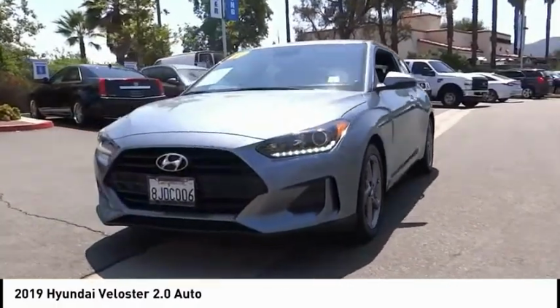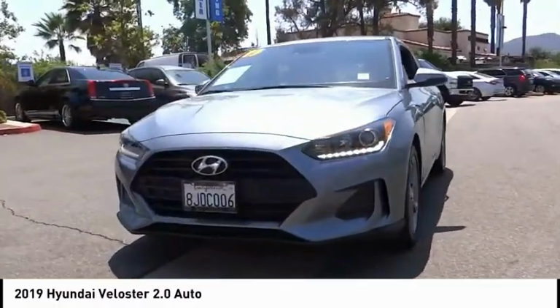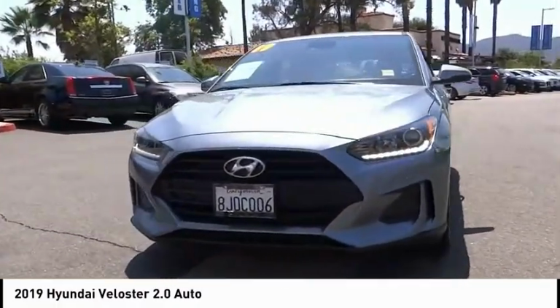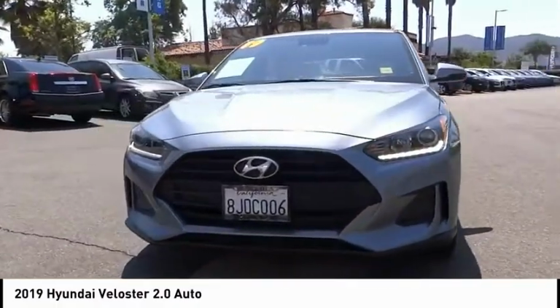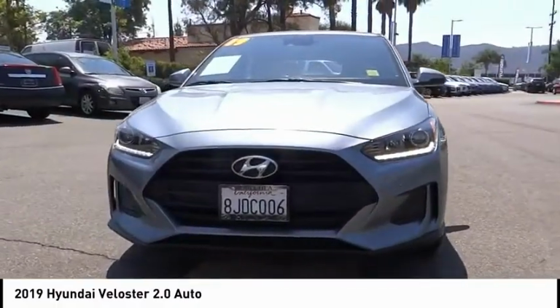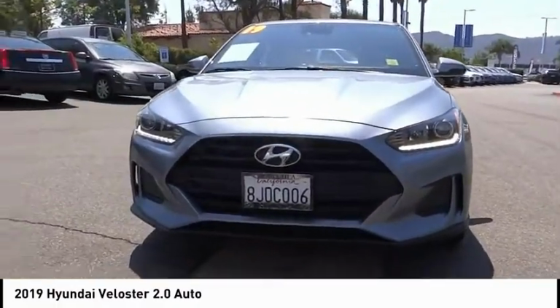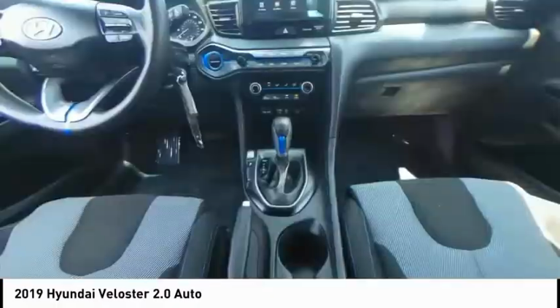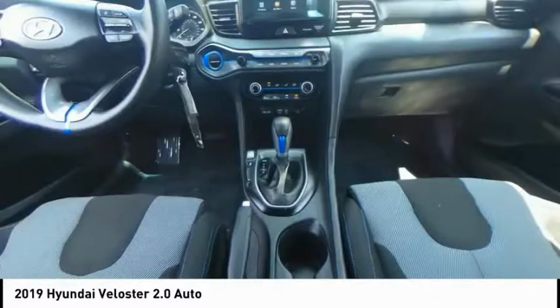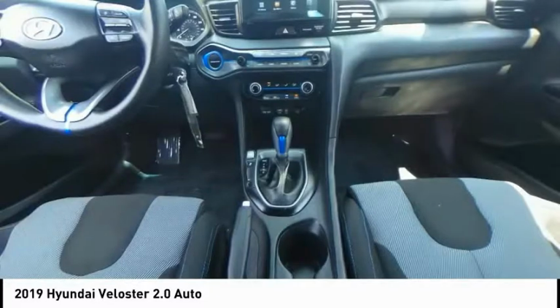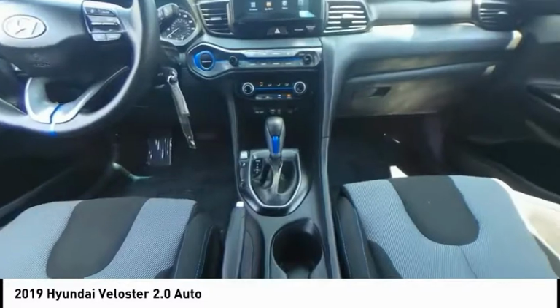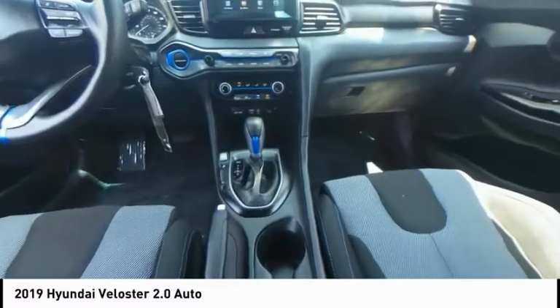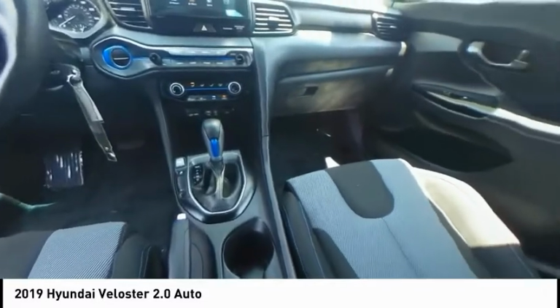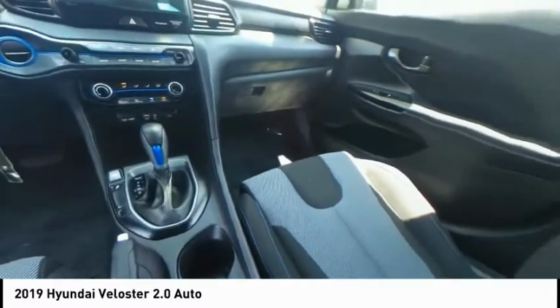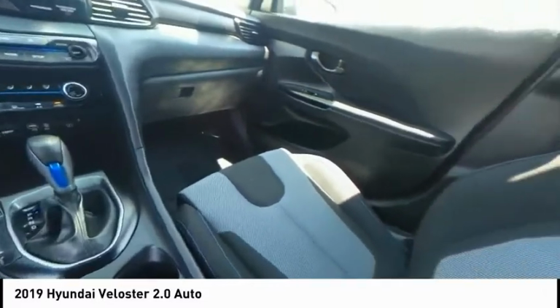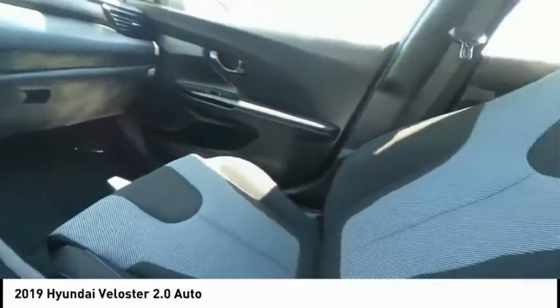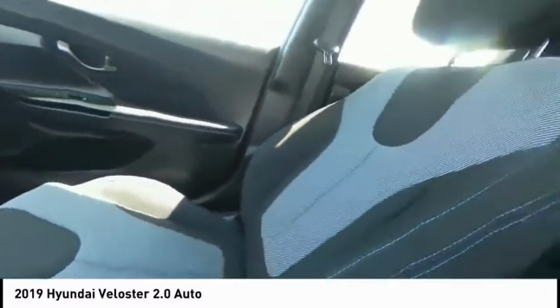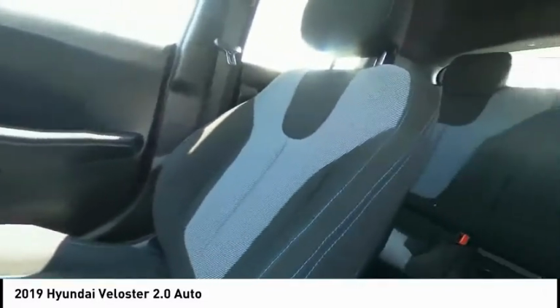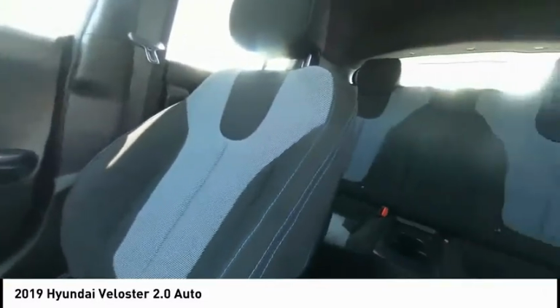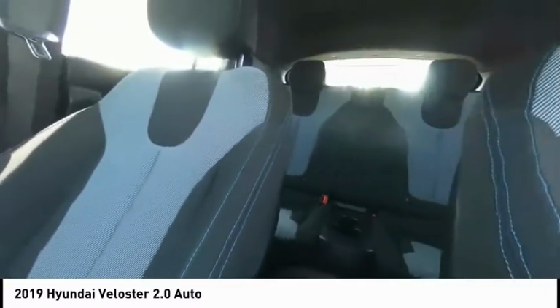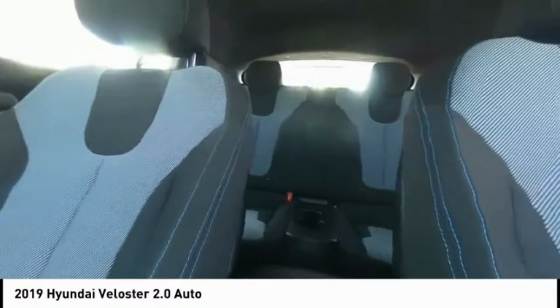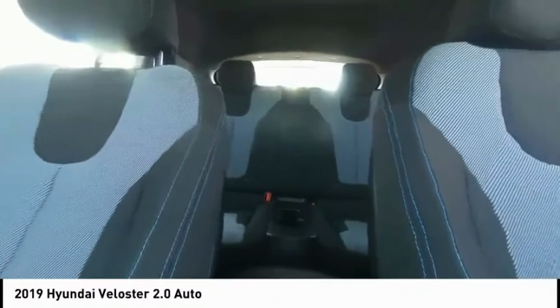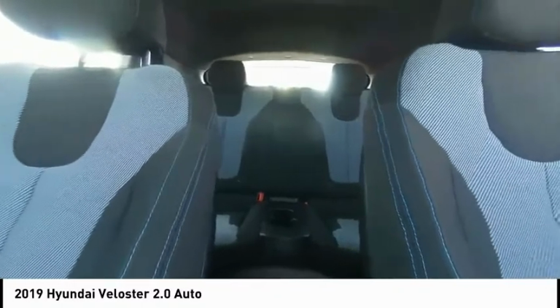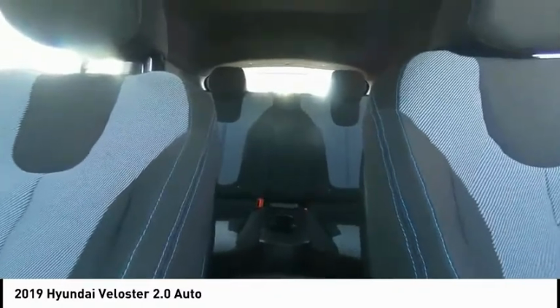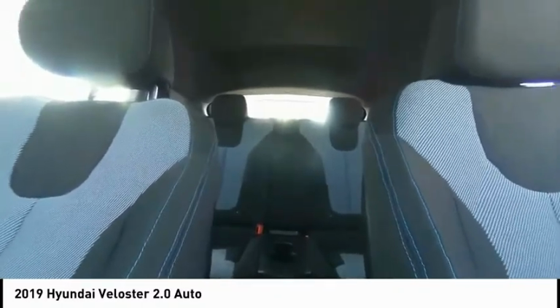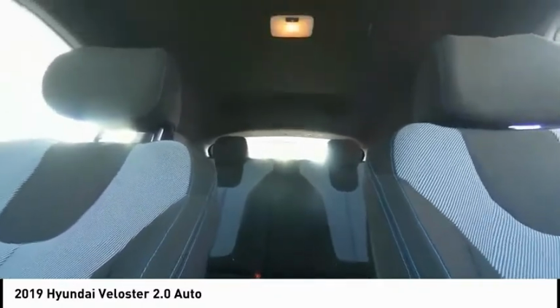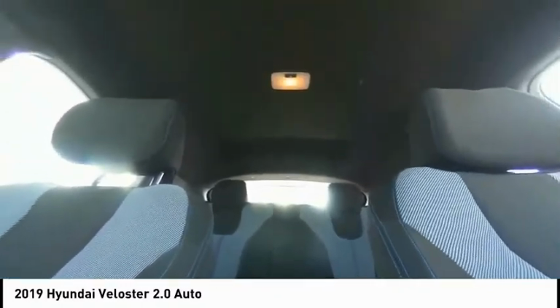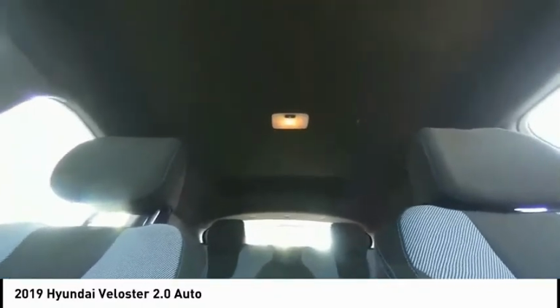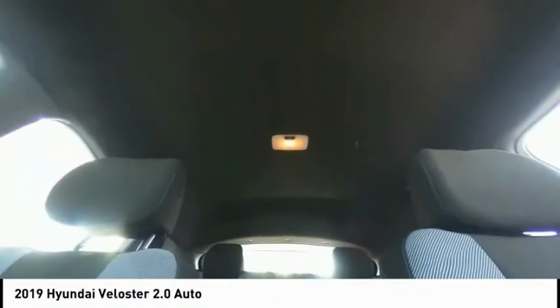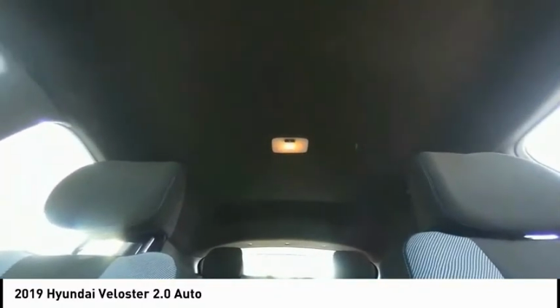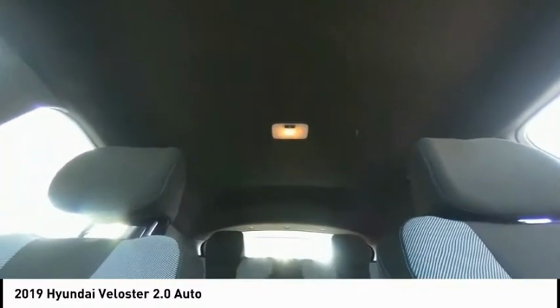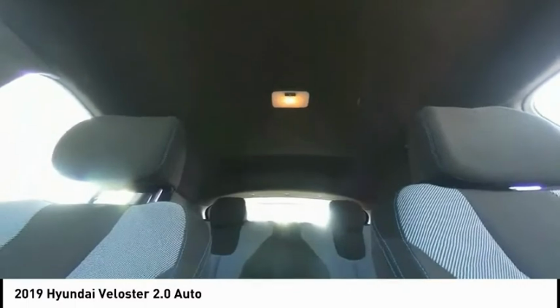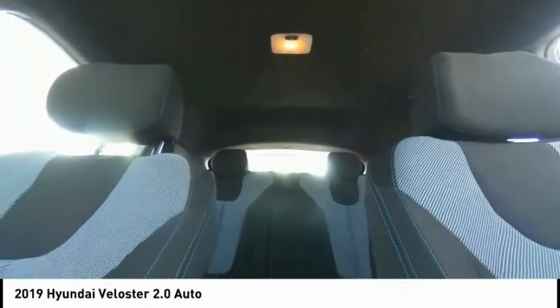Here are some of this vehicle's great options: electronic stability control, alloy wheels, brake assist, traction control, remote keyless entry, four-wheel disc brakes, speed control, rear window defroster, rear window wiper, and Bluetooth. Come see the car for yourself.